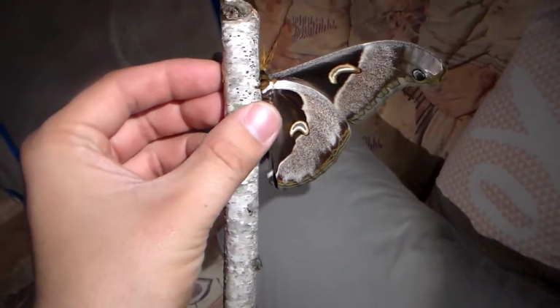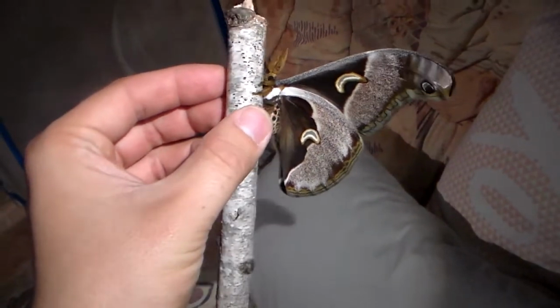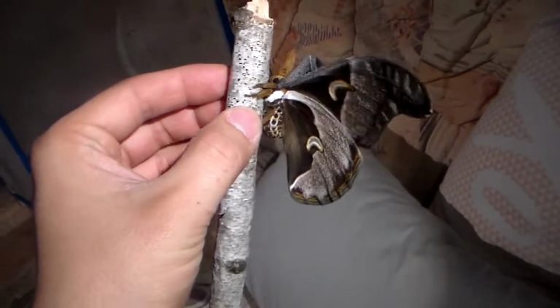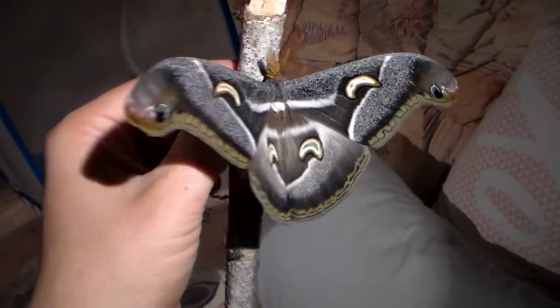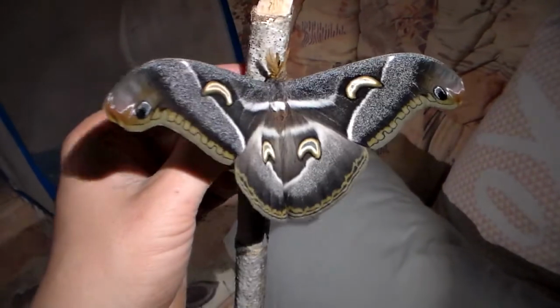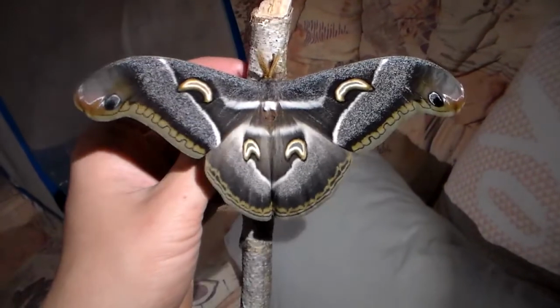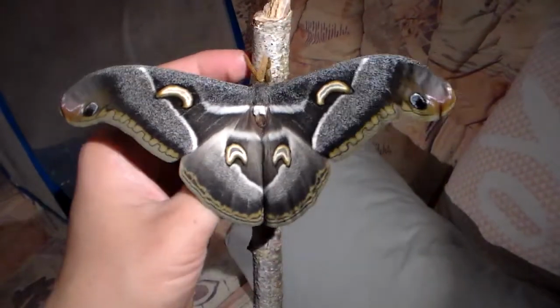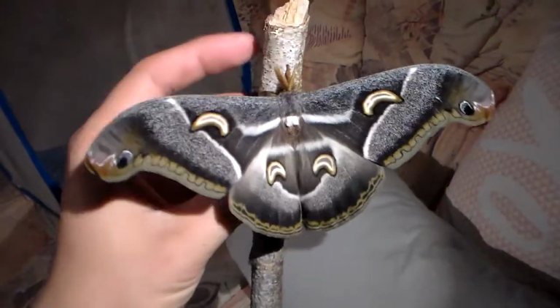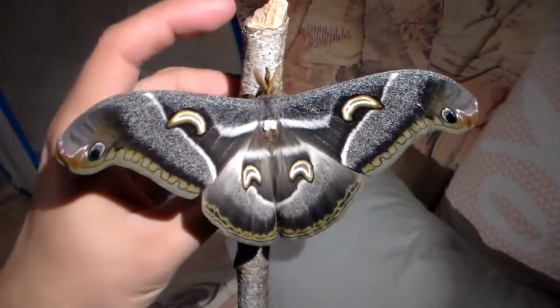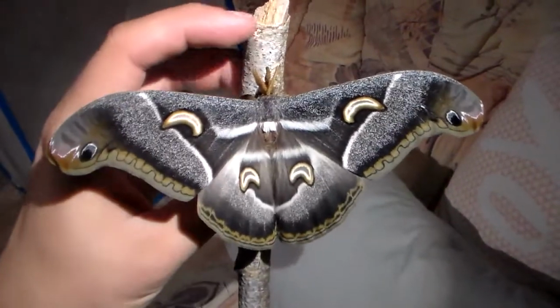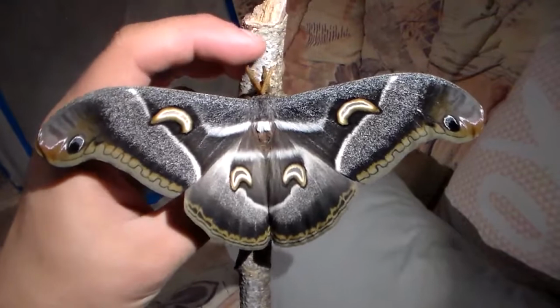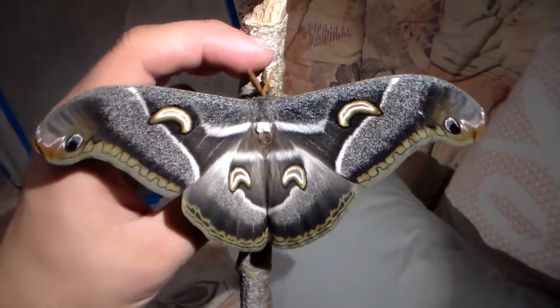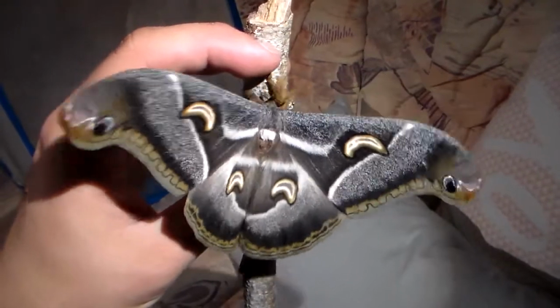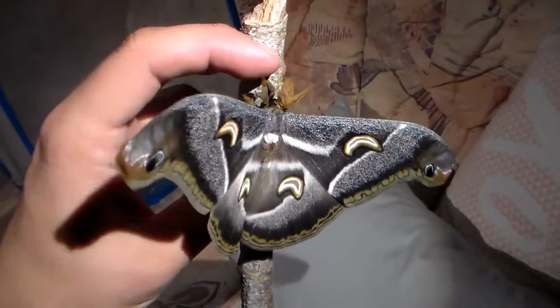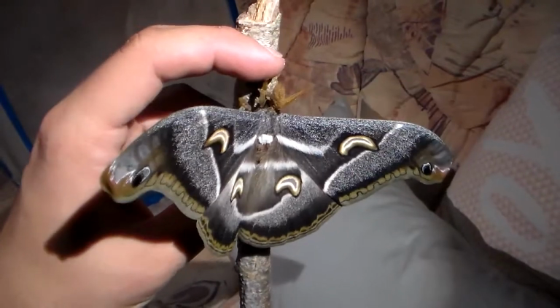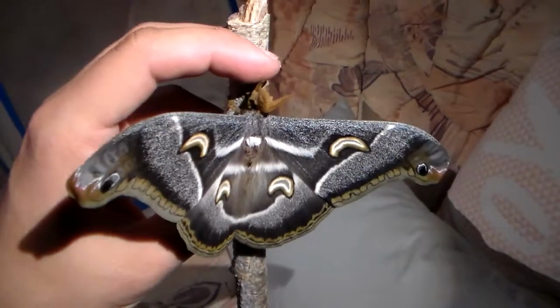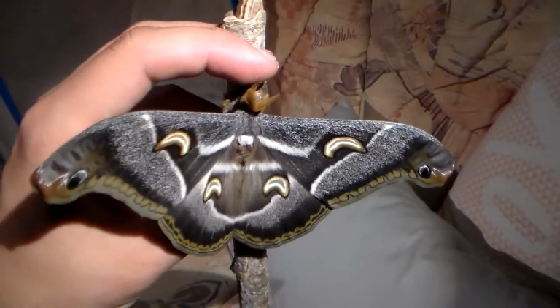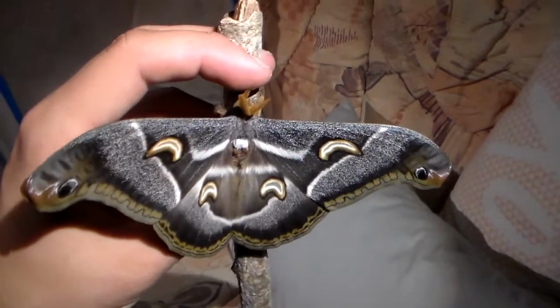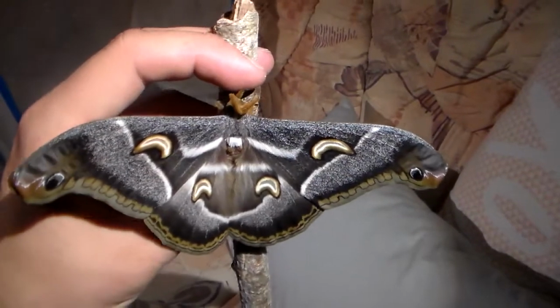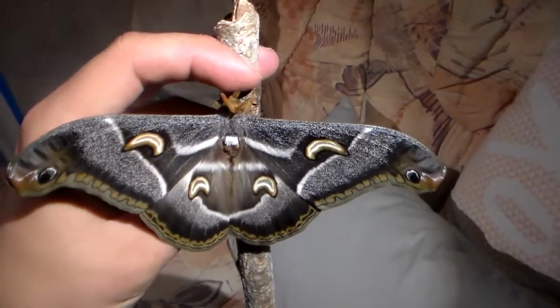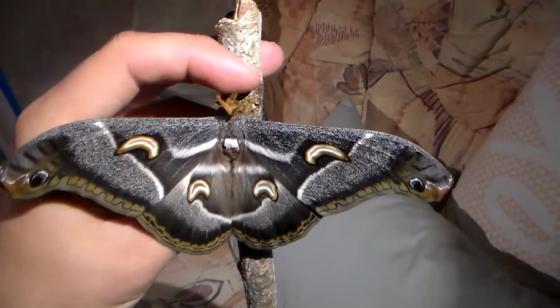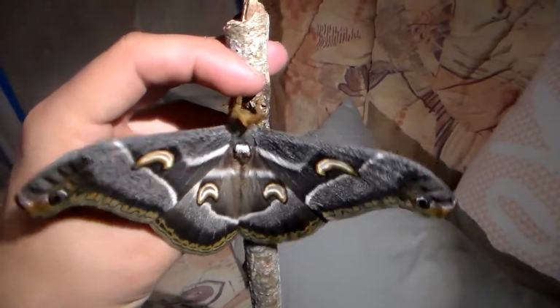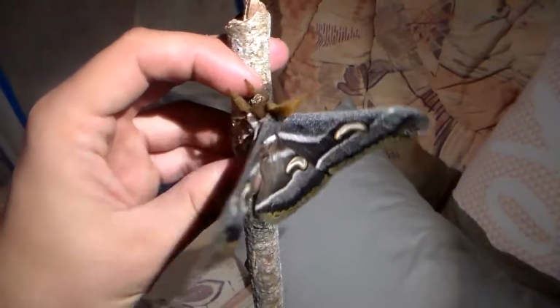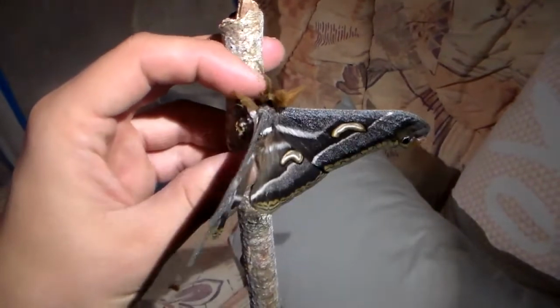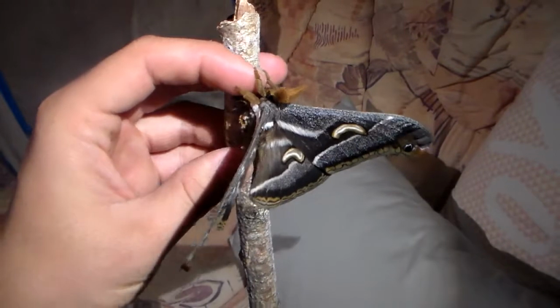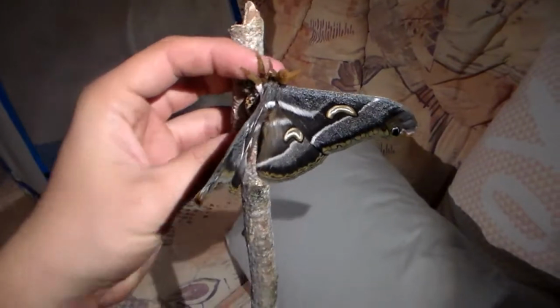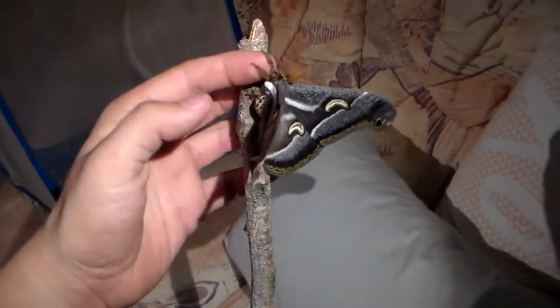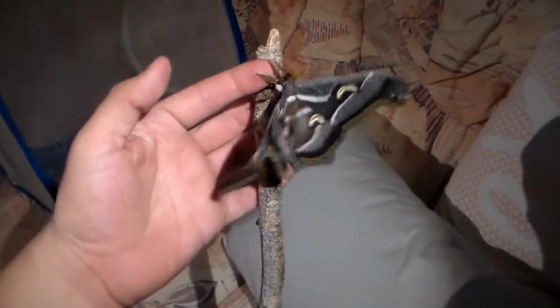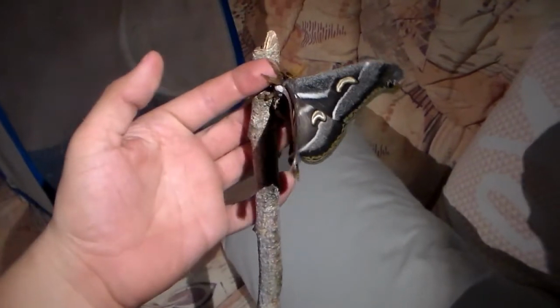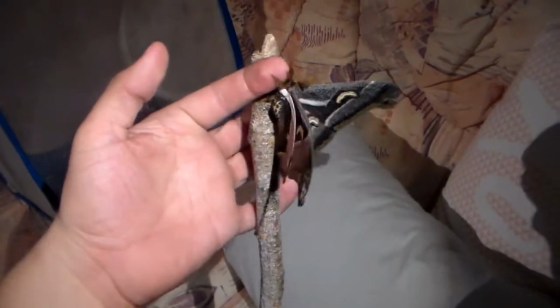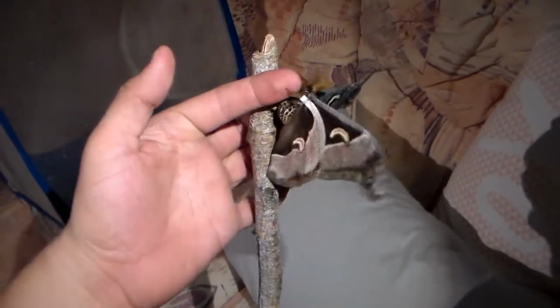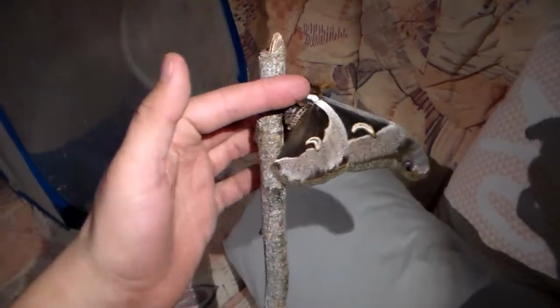It's a moth from Kenya, and I believe it's Epiphora plozi — or at least a species that is strongly related to Epiphora plozi.